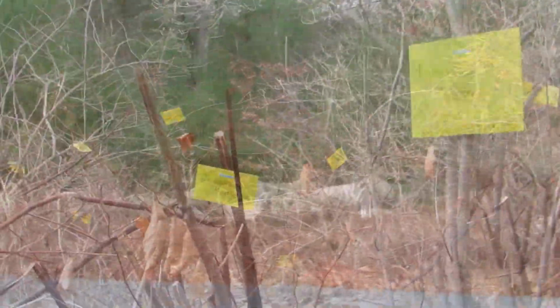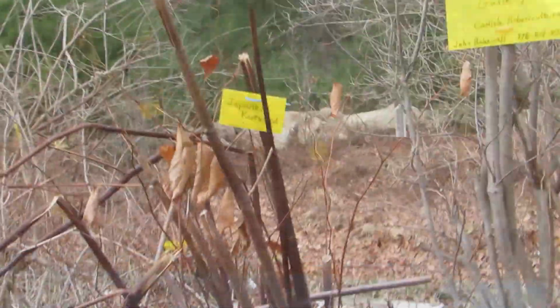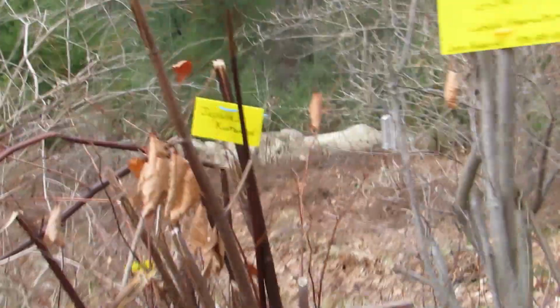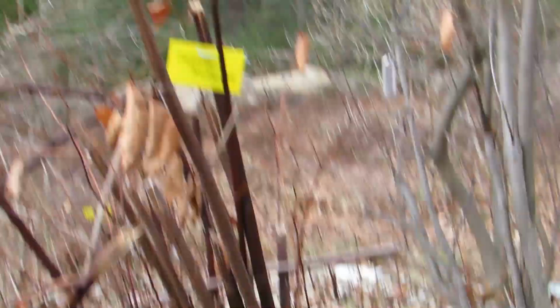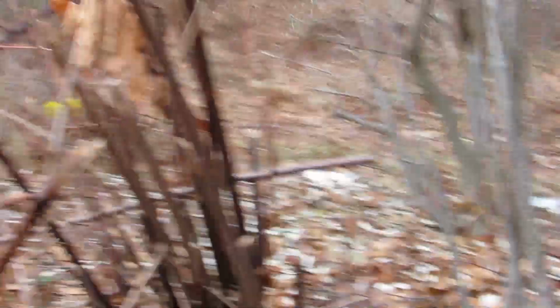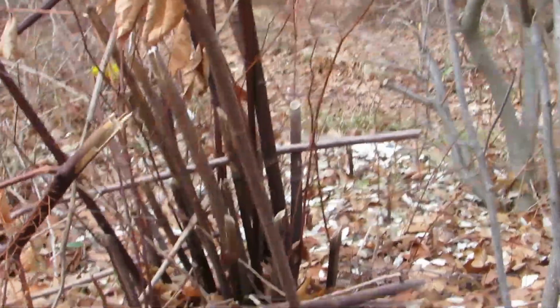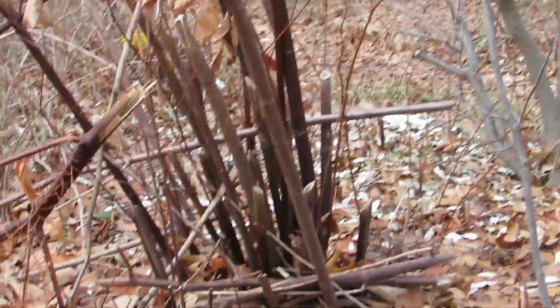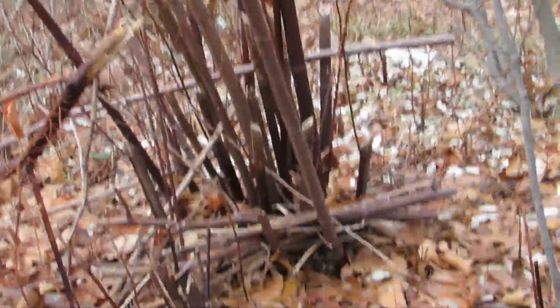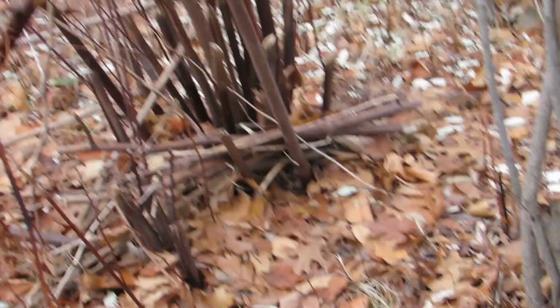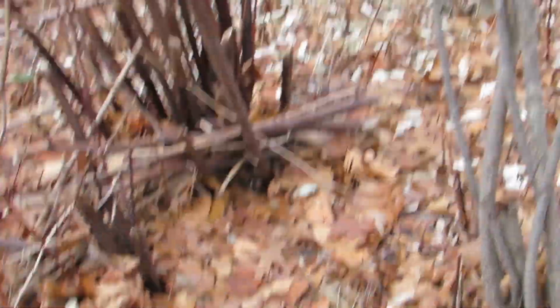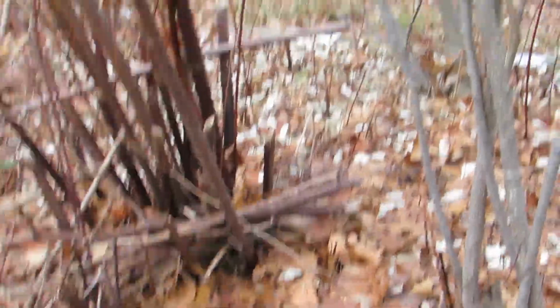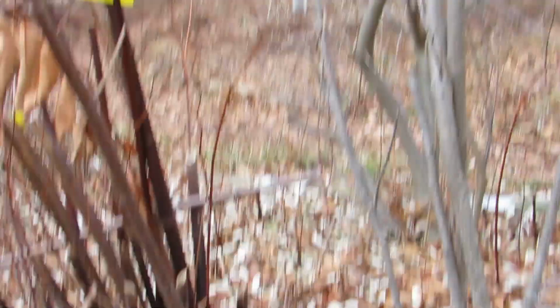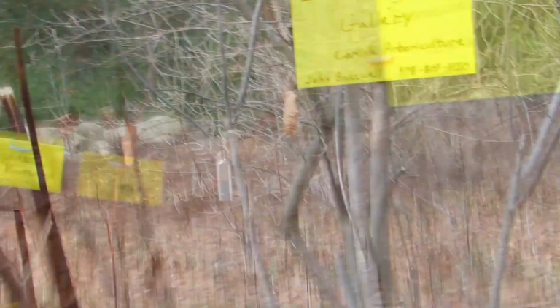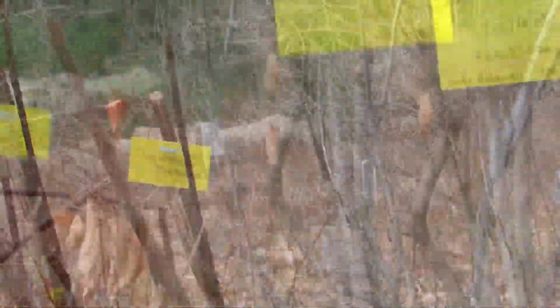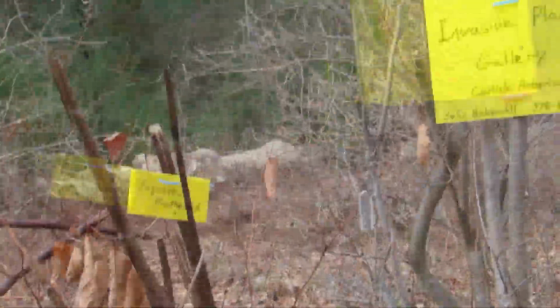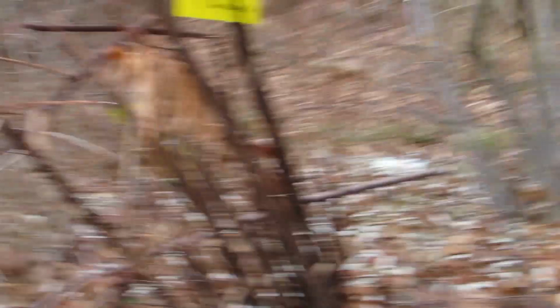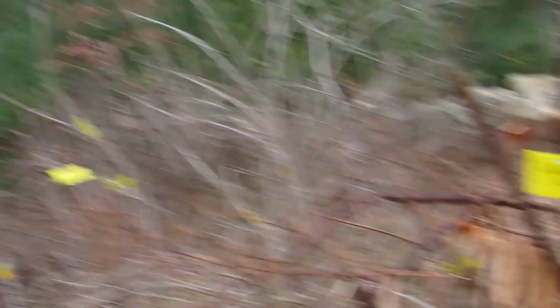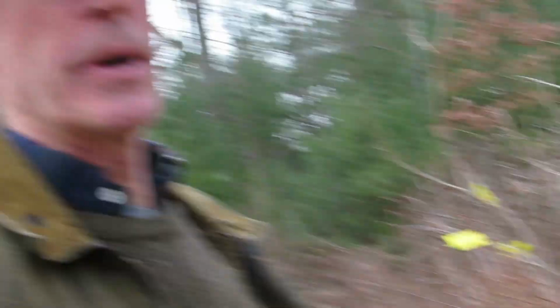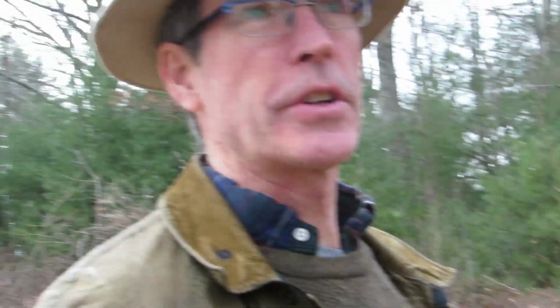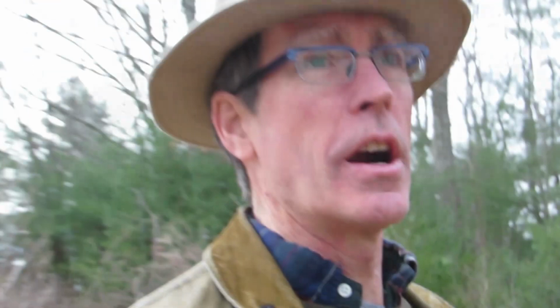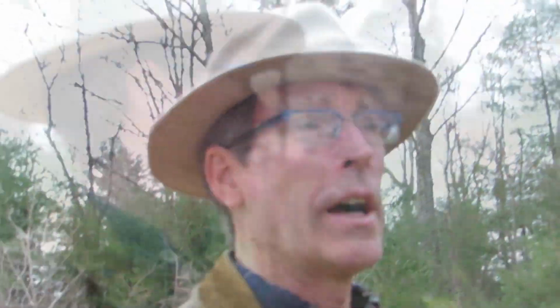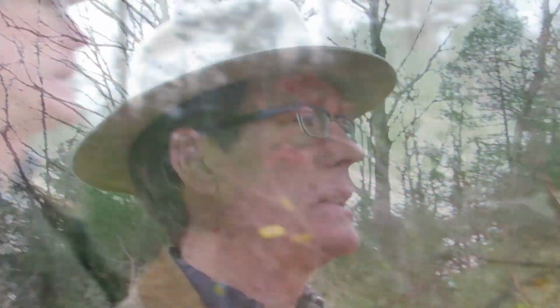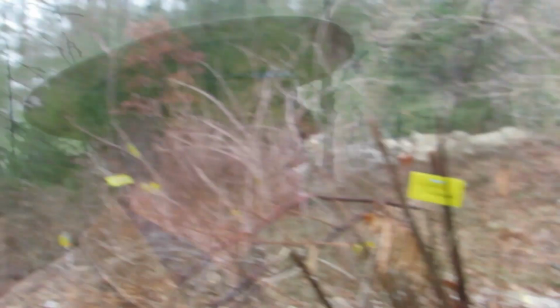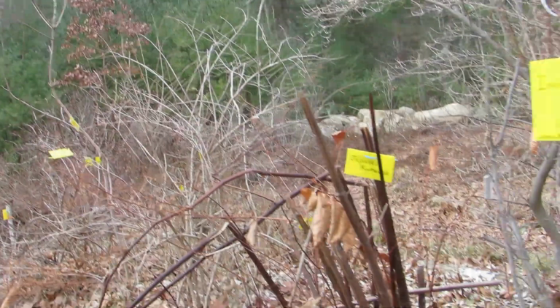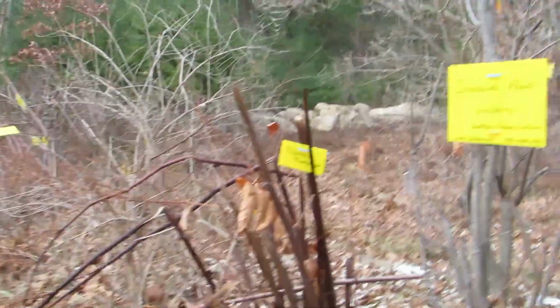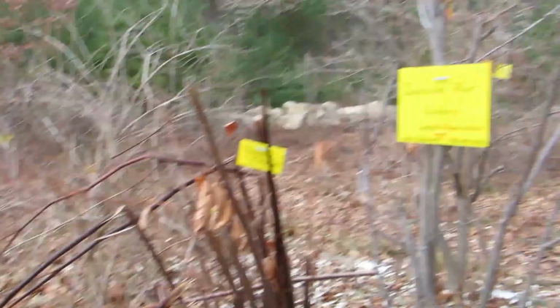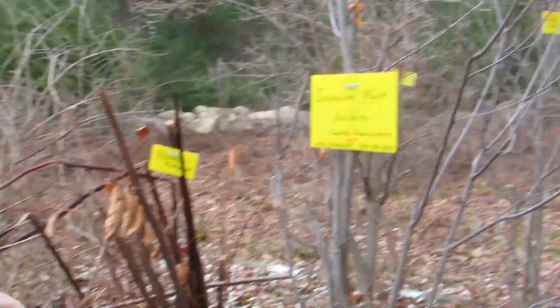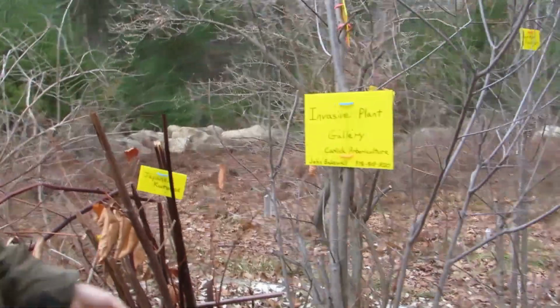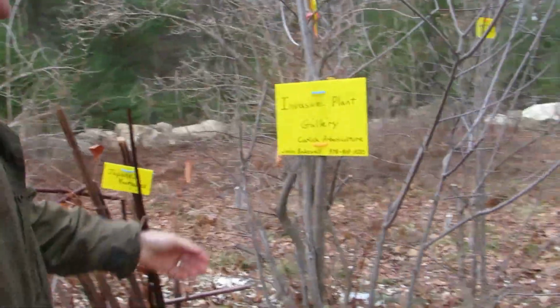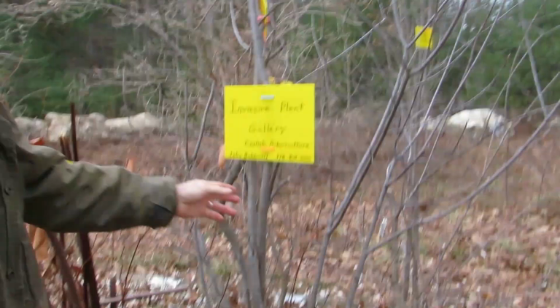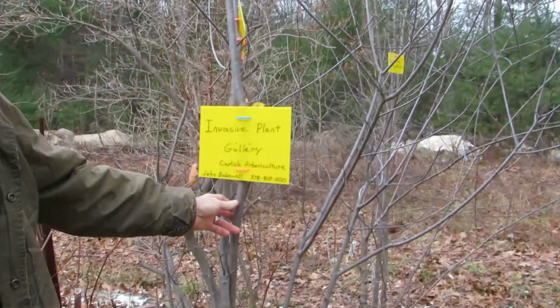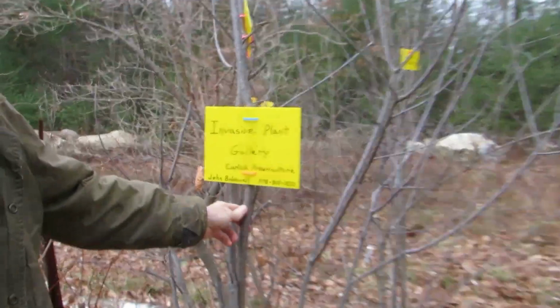So what do we have here? We have 10 very common invasive plants for Carlisle. Let's start with the first one. This is Glossy Buckthorn.